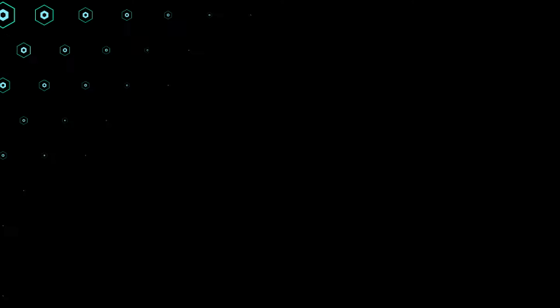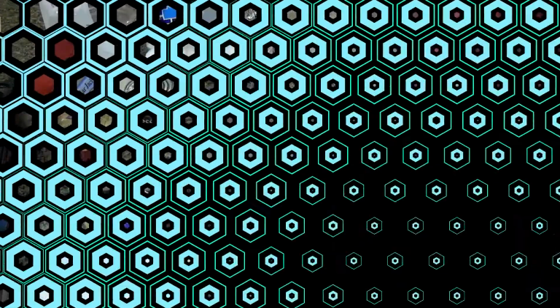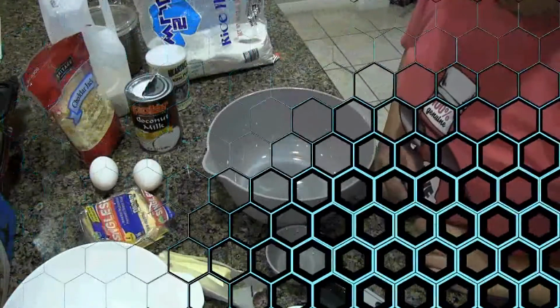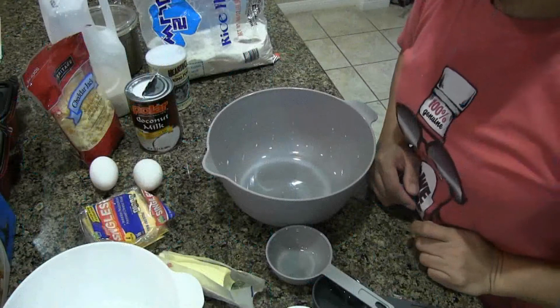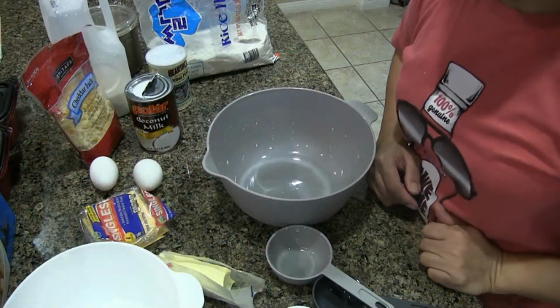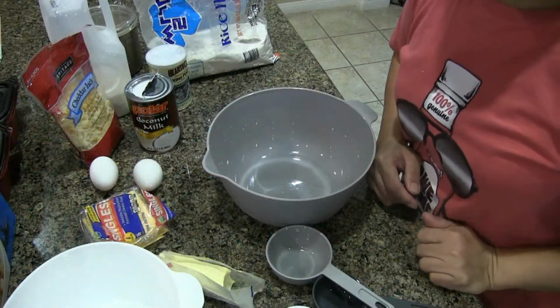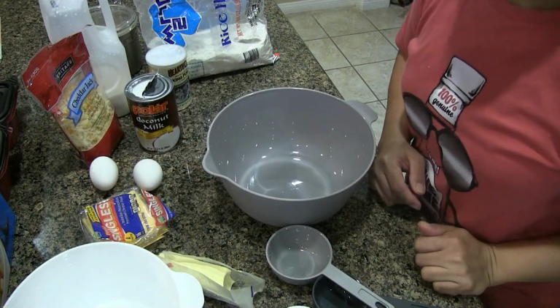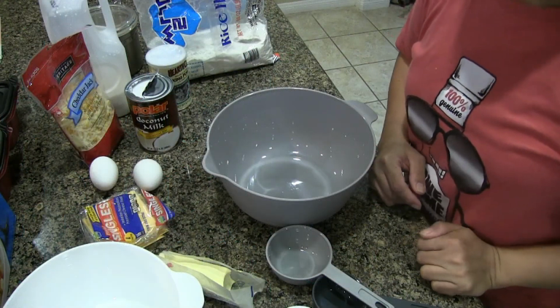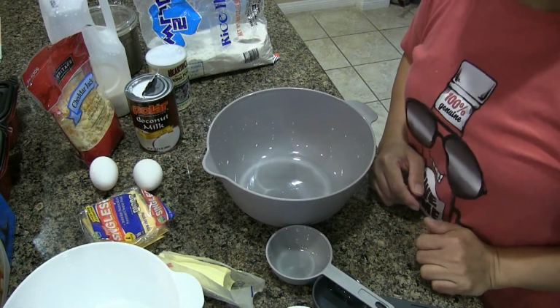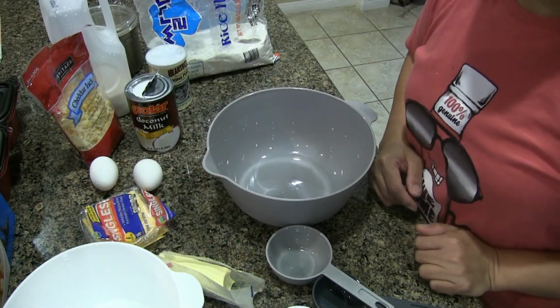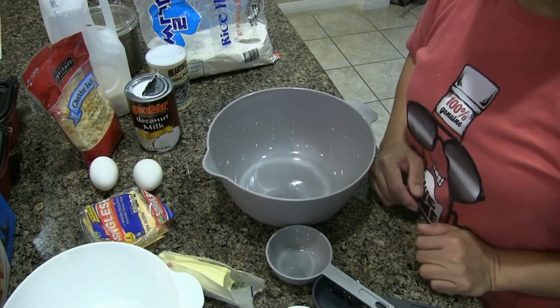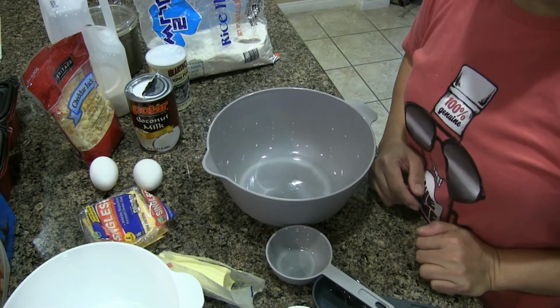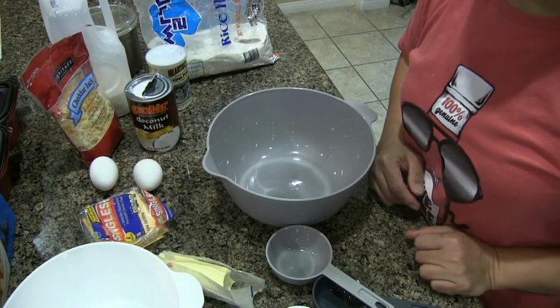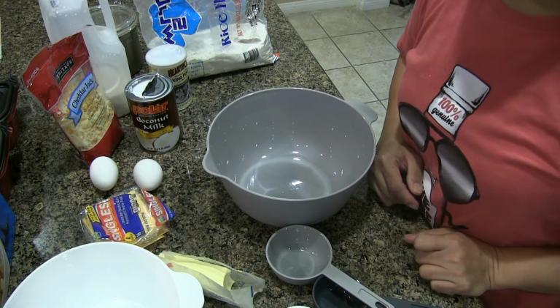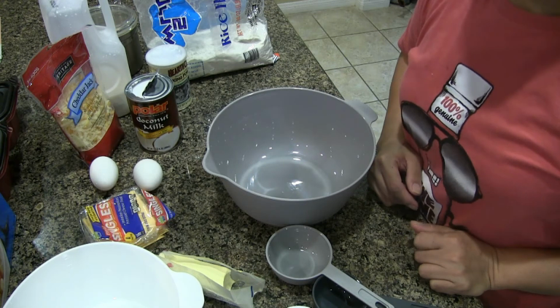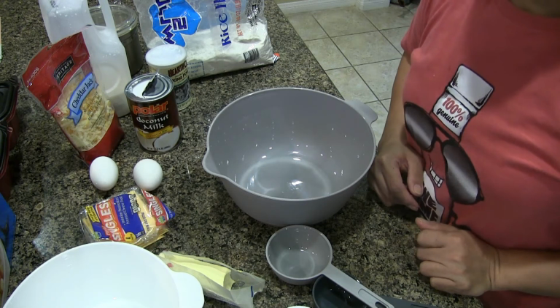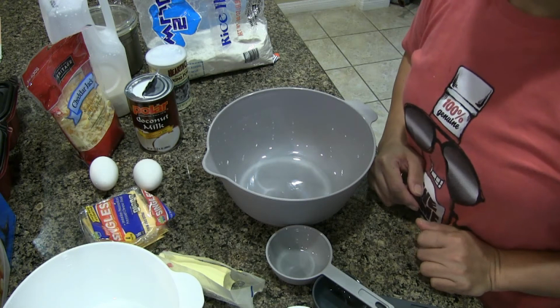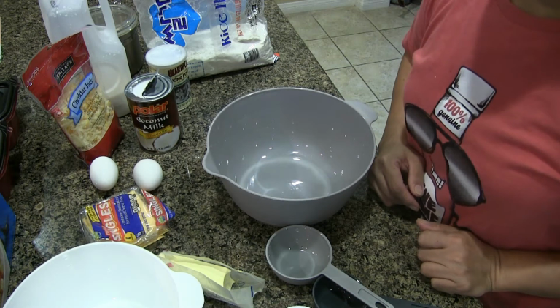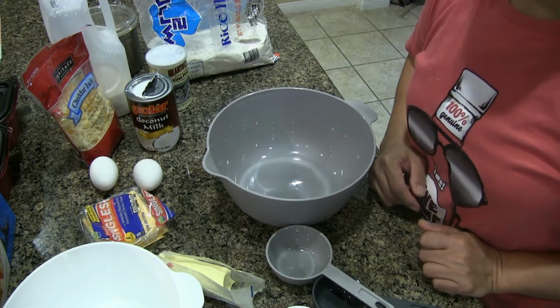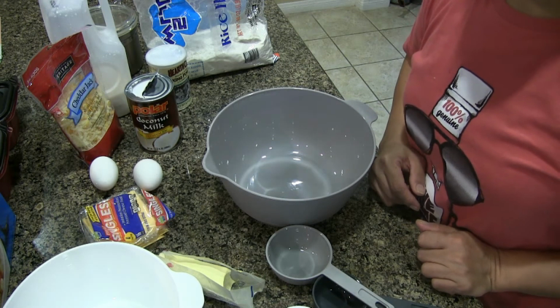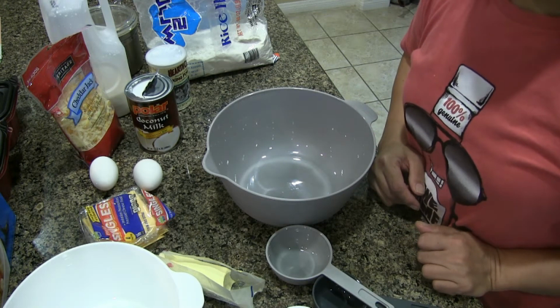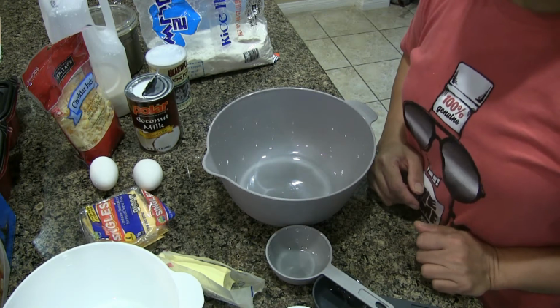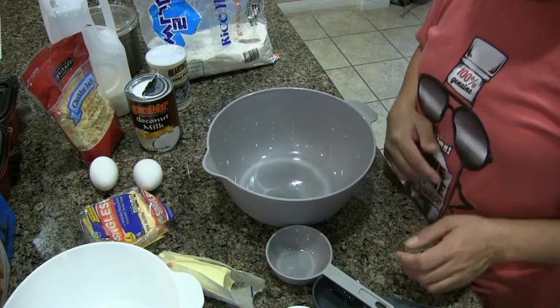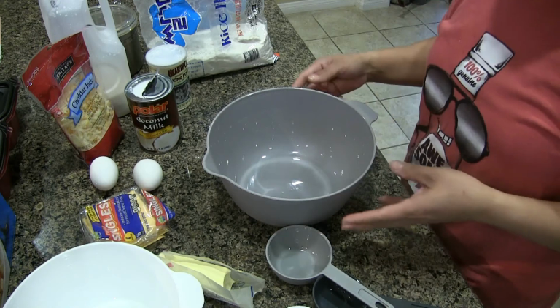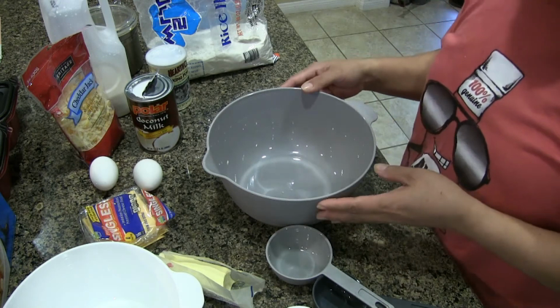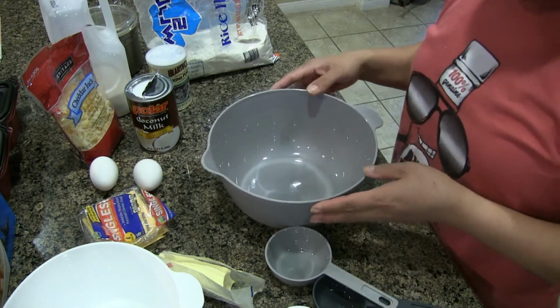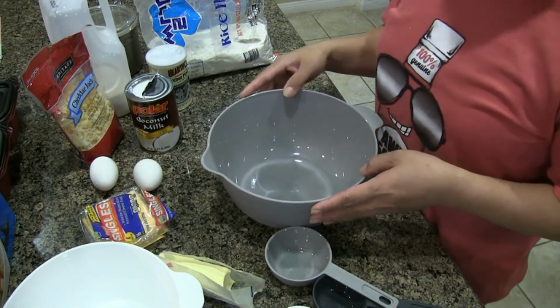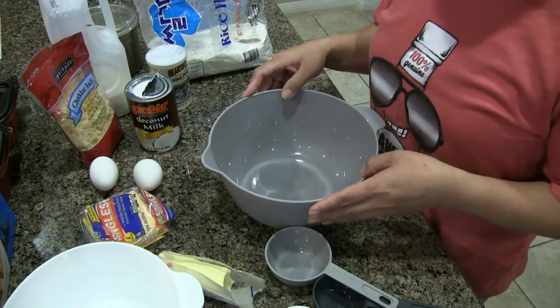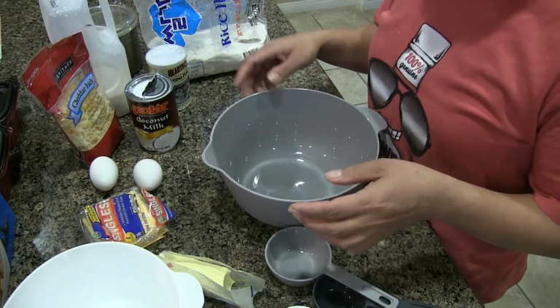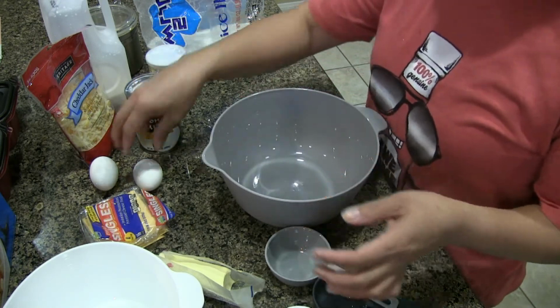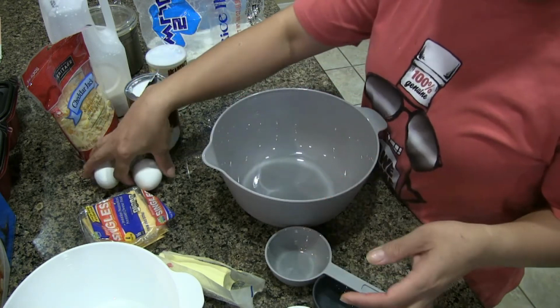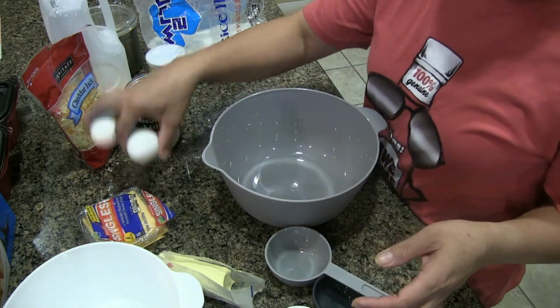Hi guys, today we're making a Filipino food we call puto, or in English, rice cake. The ingredients we need are 2 eggs.